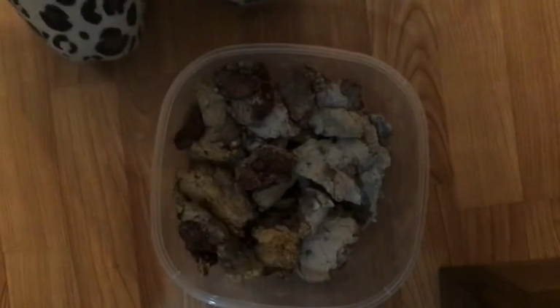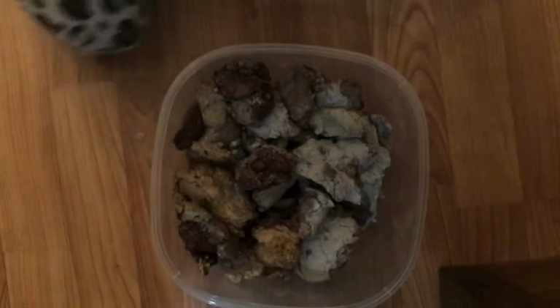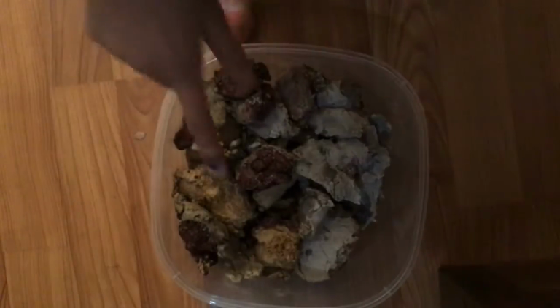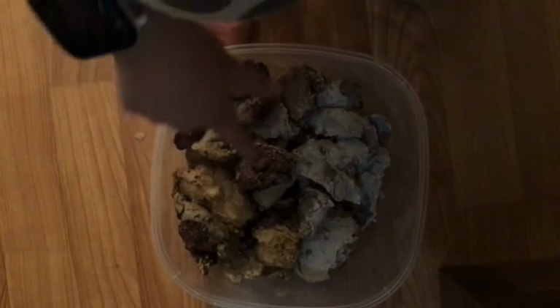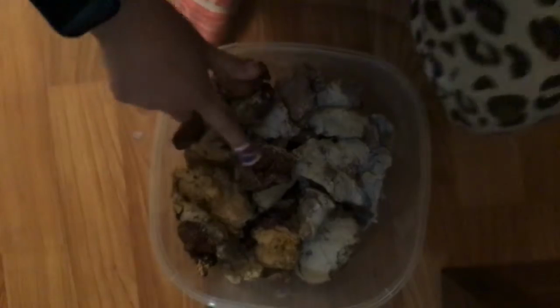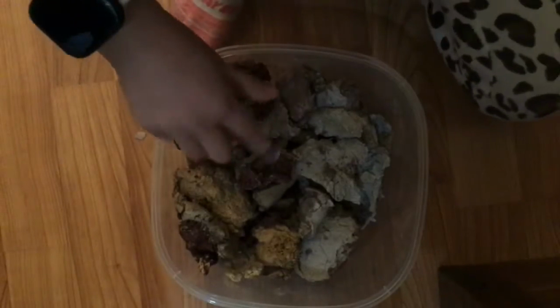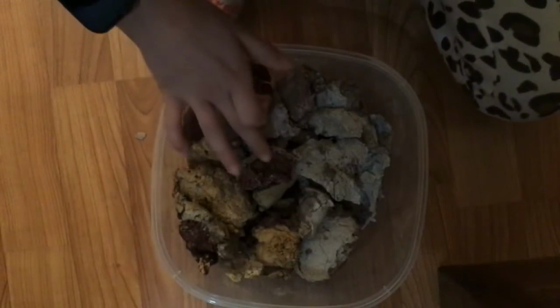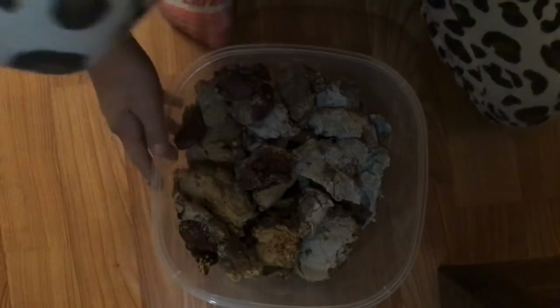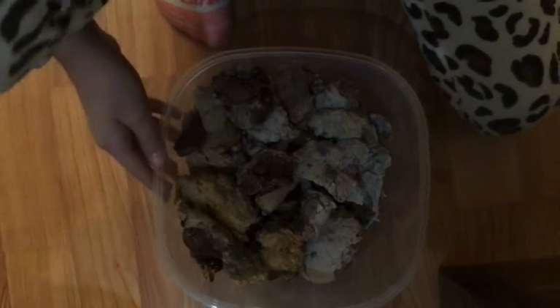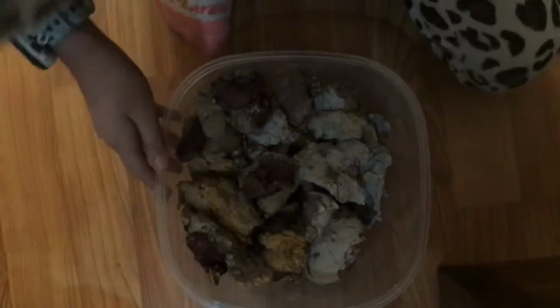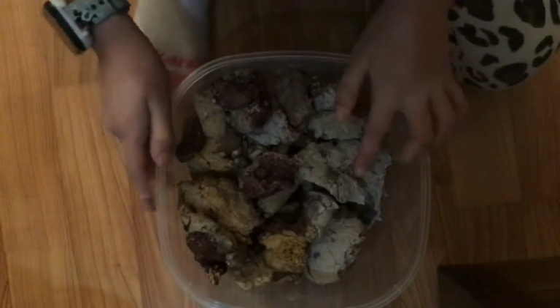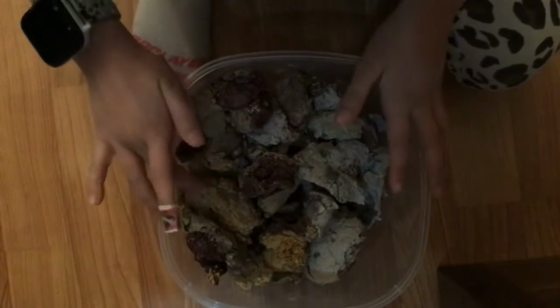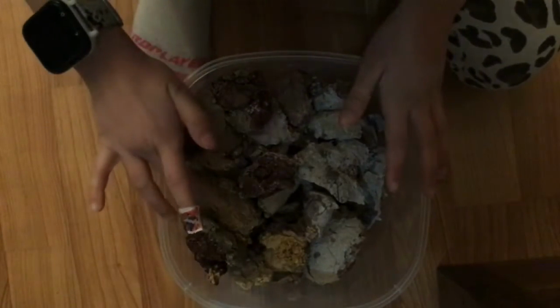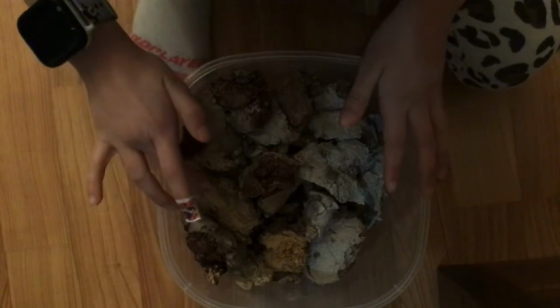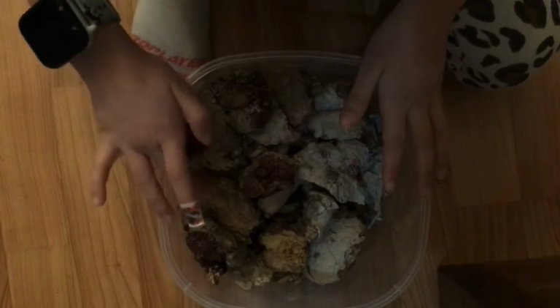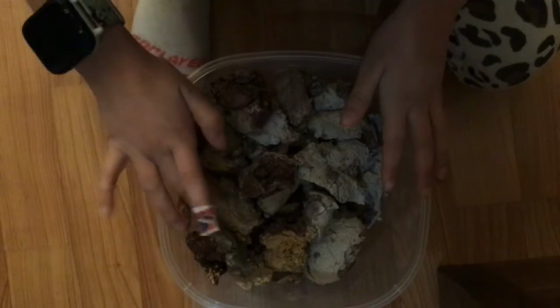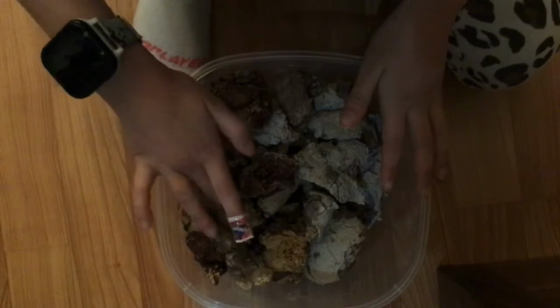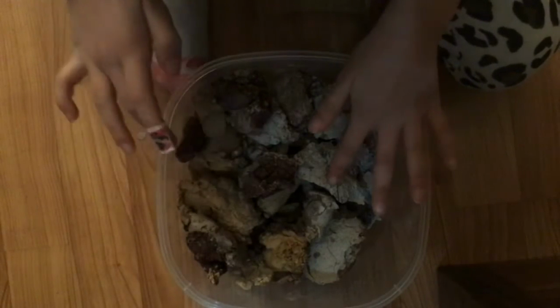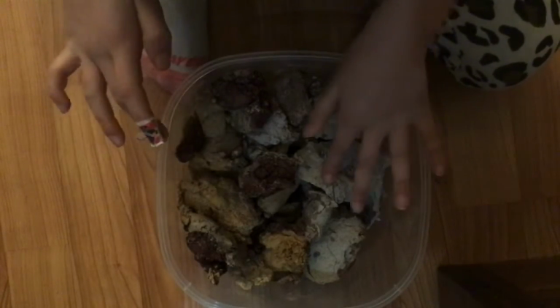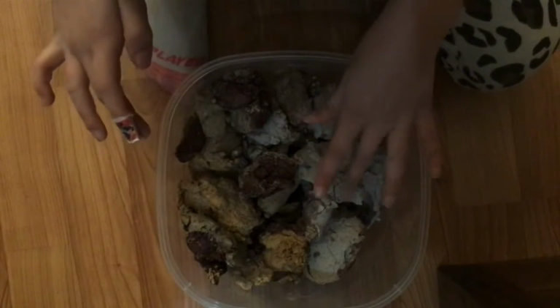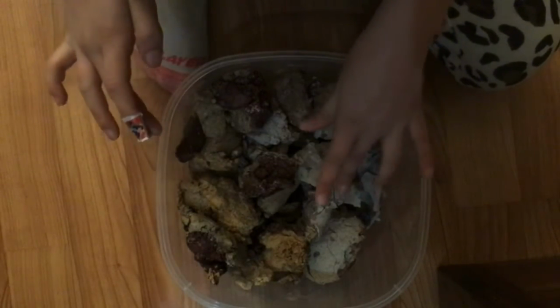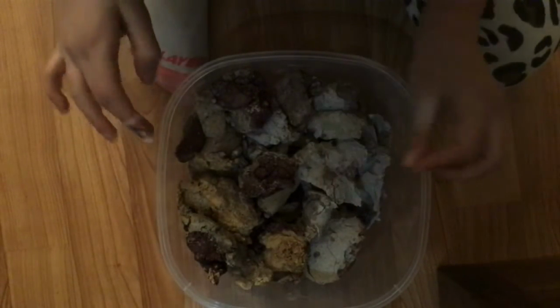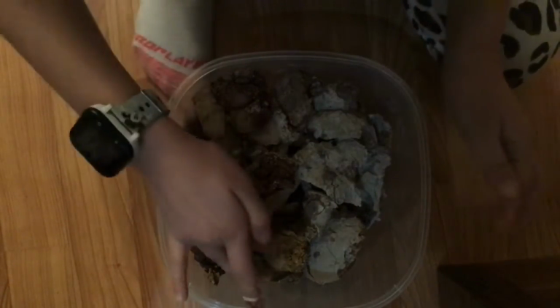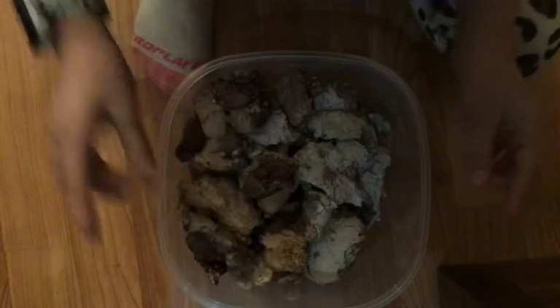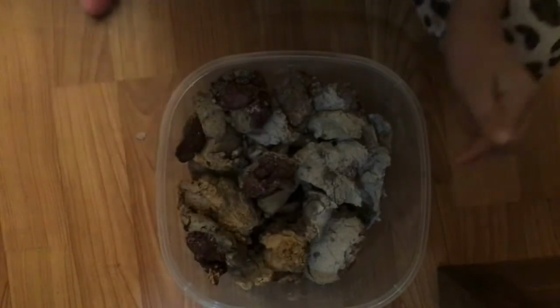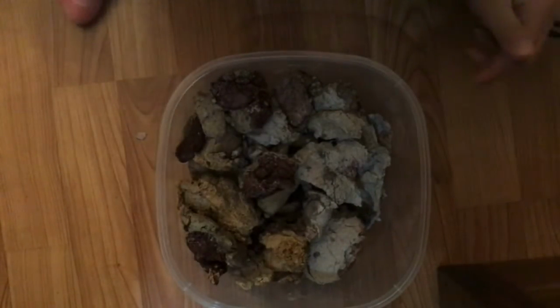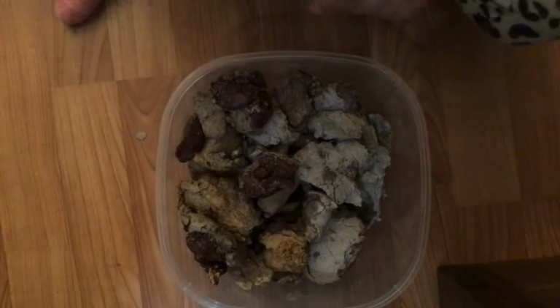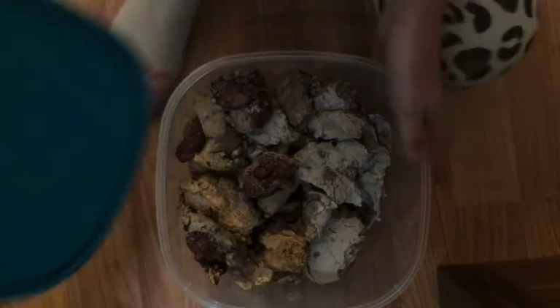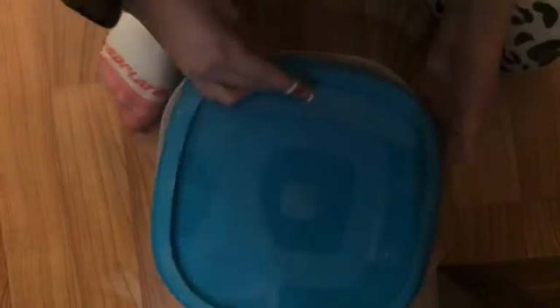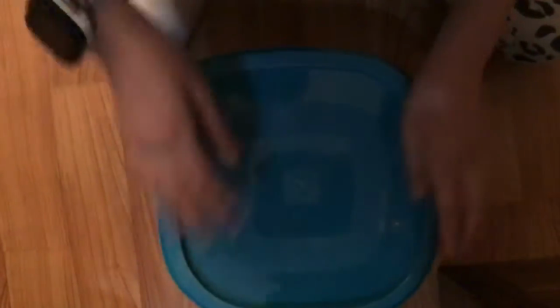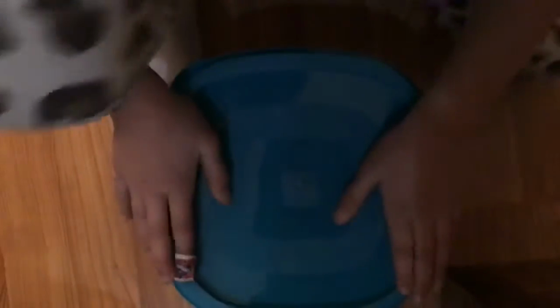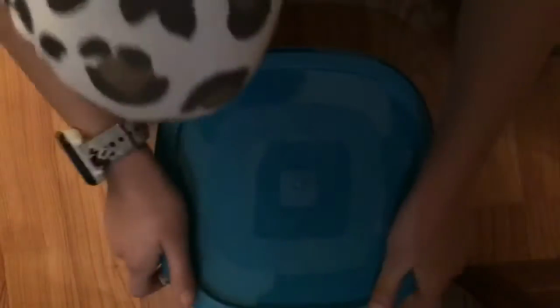So we have purple, like a yellow — yeah, yellow — tan, and white. That's like some golden yellow. And the next one.